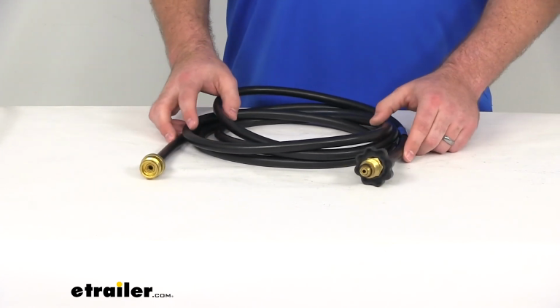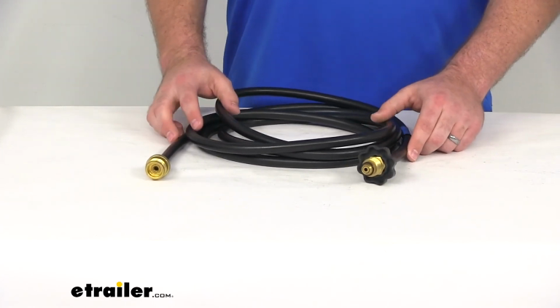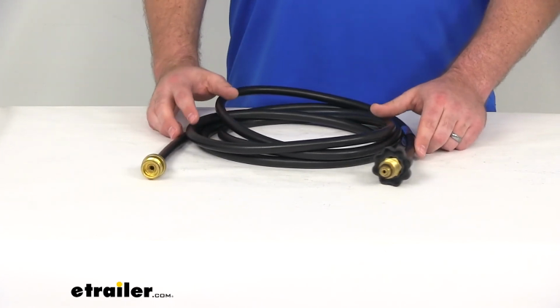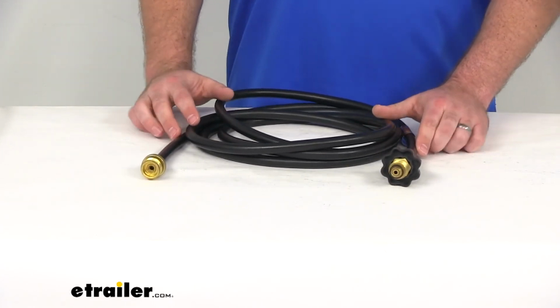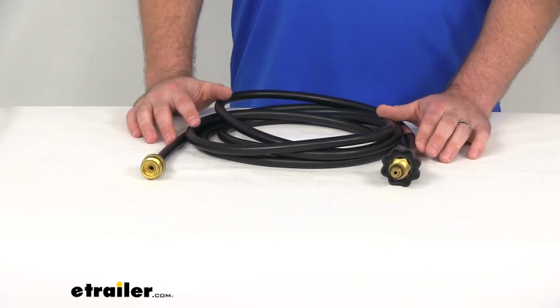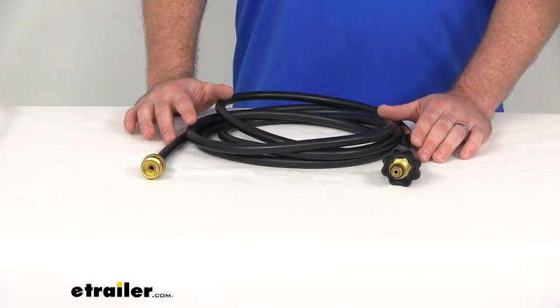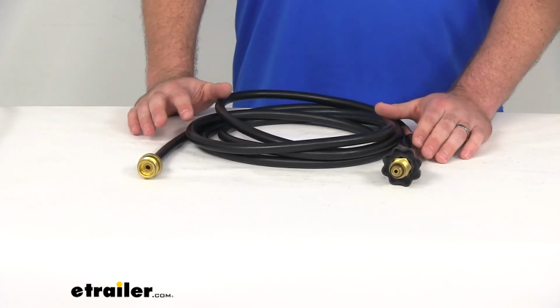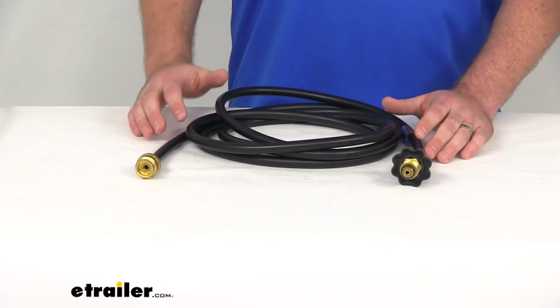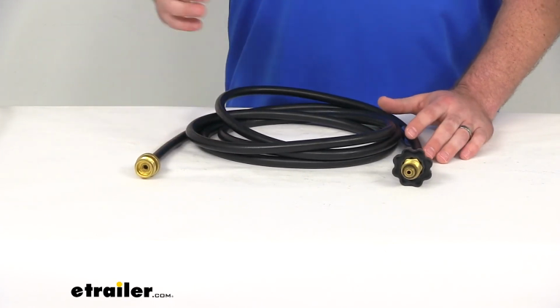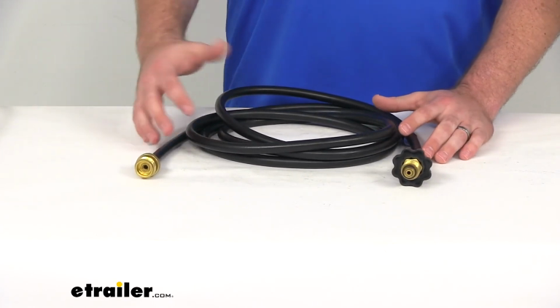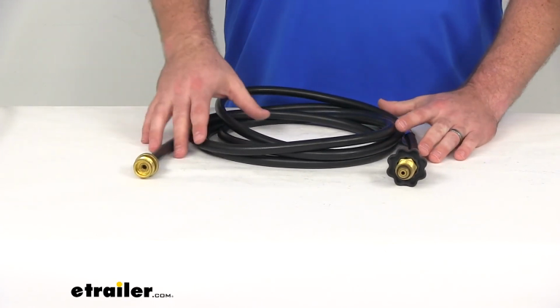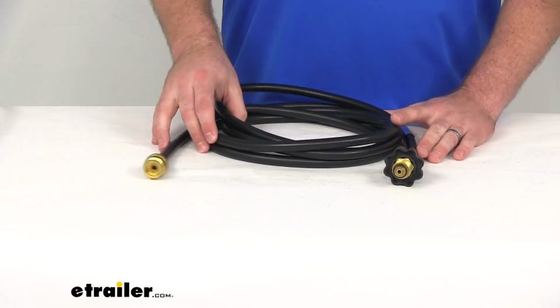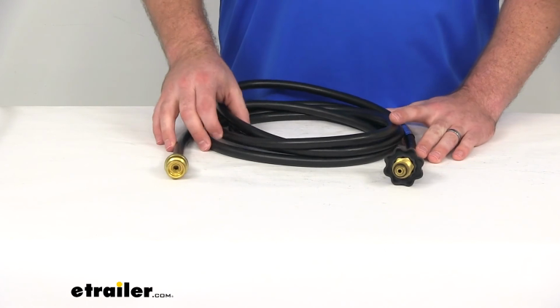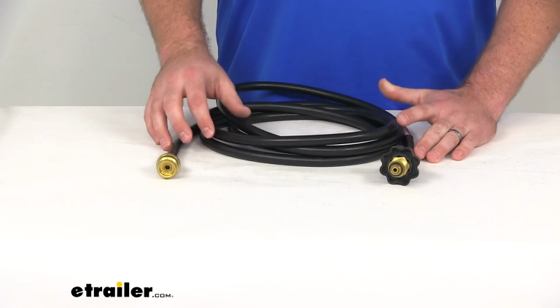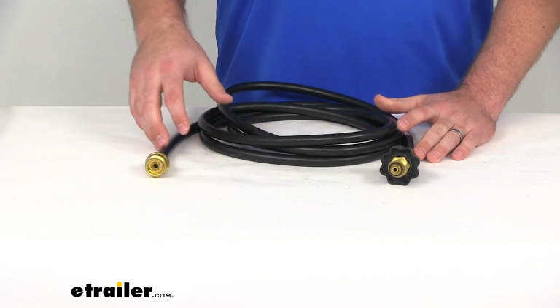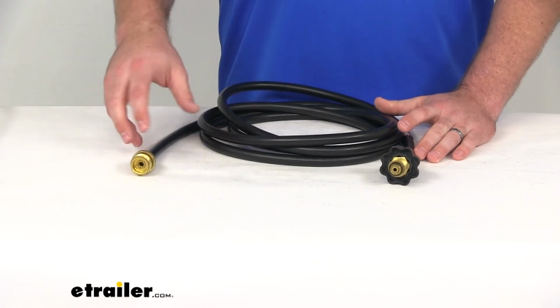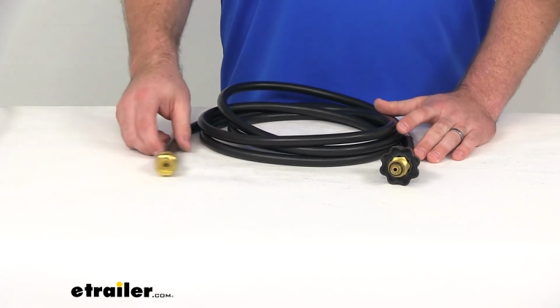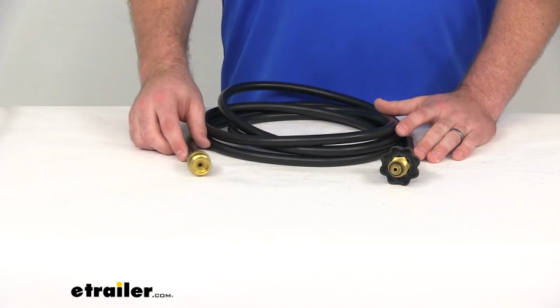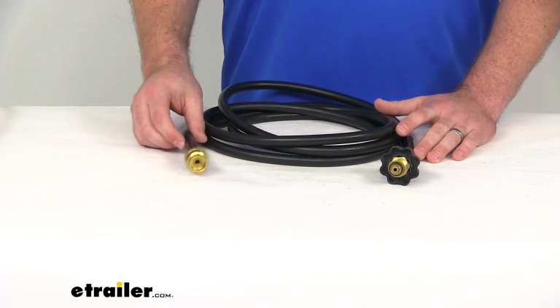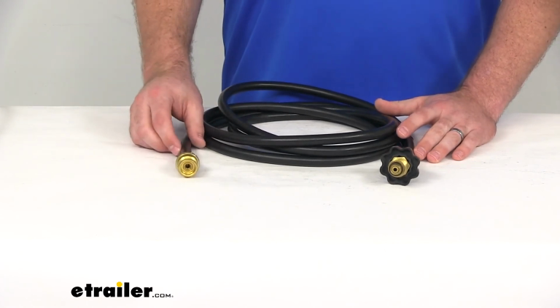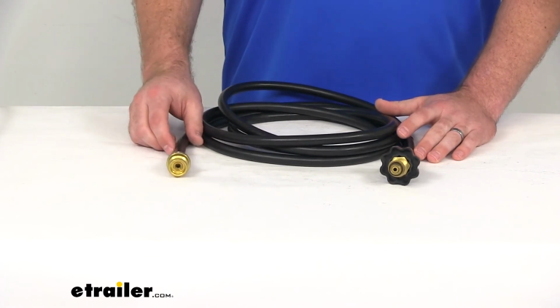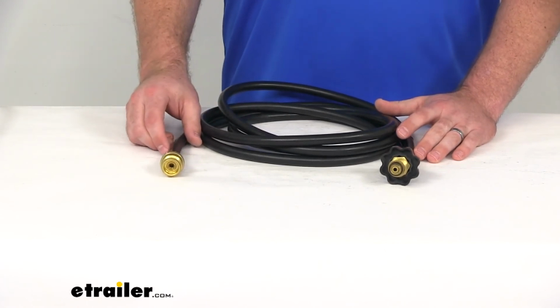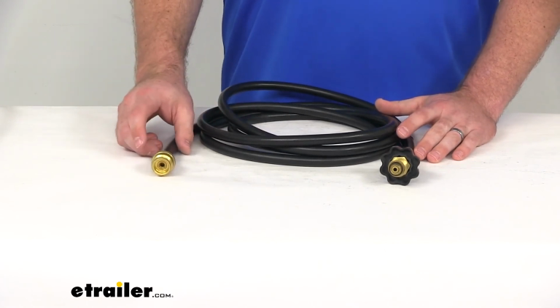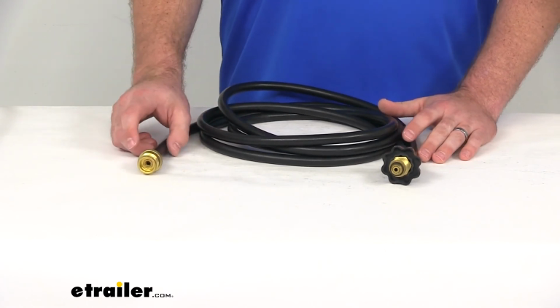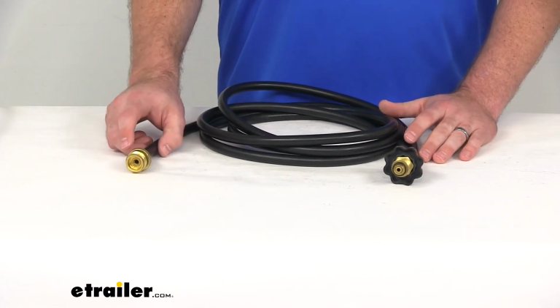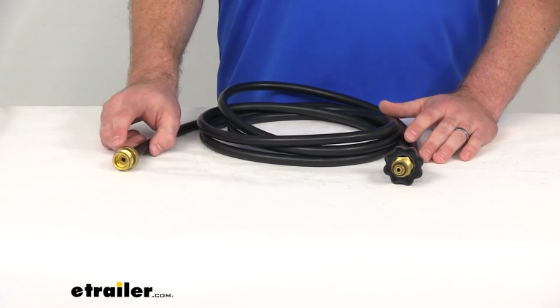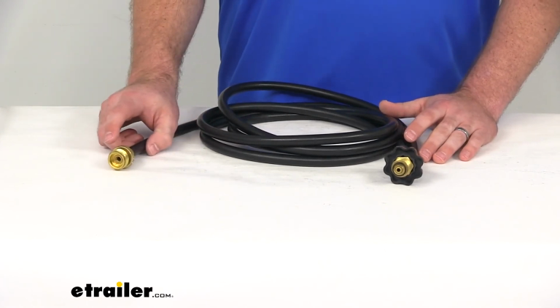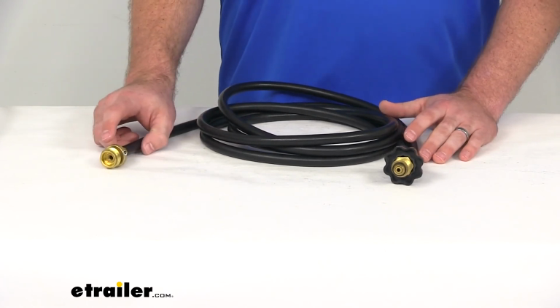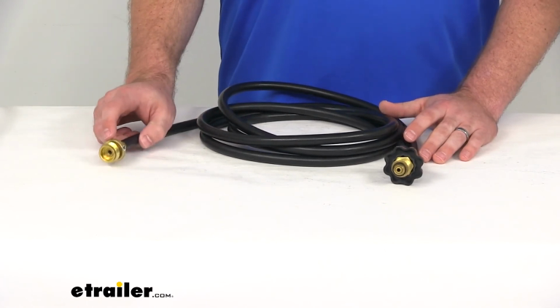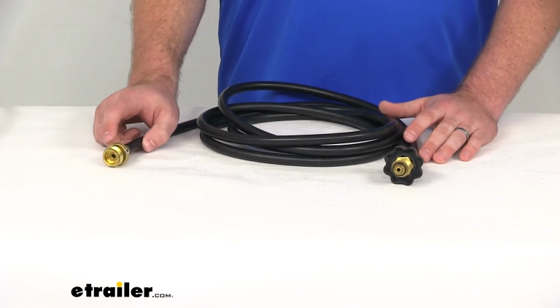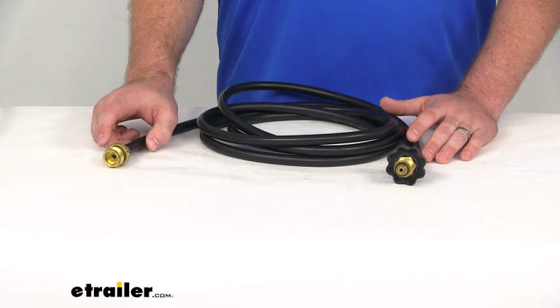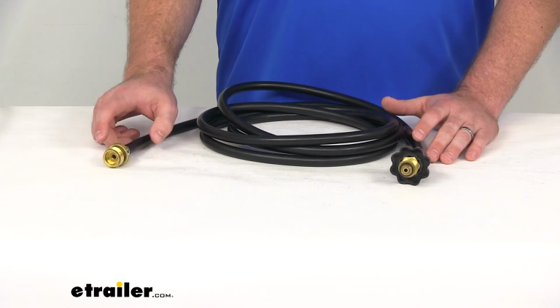This hose is CSA approved, so it's going to meet those high quality standards. It's going to hold up well and do the job that you need it to do, so you can trust that it's going to be quality.